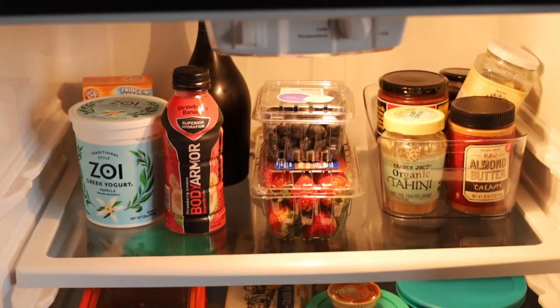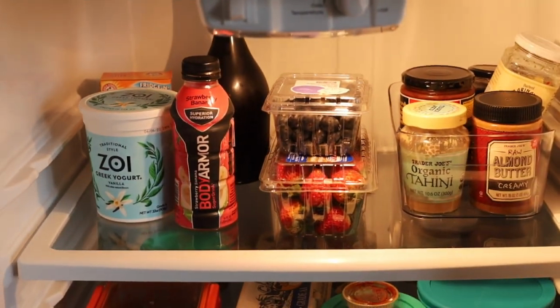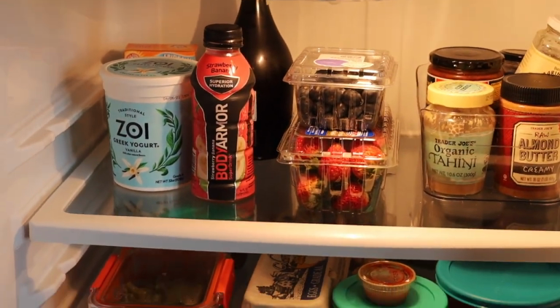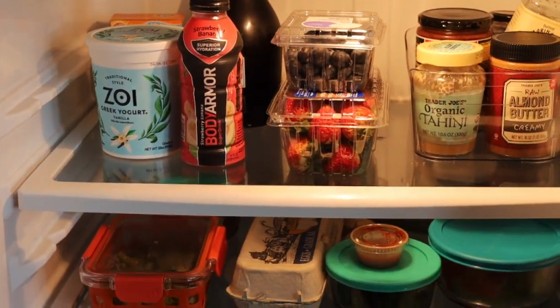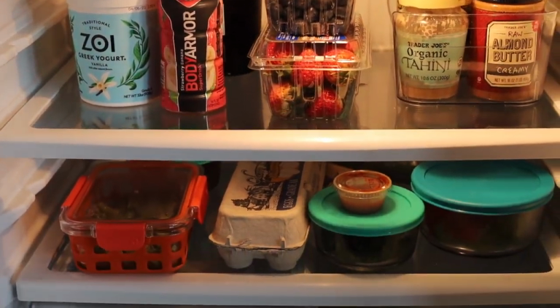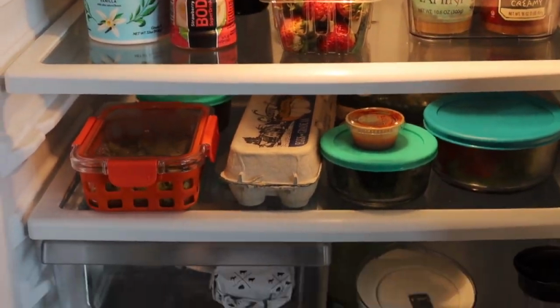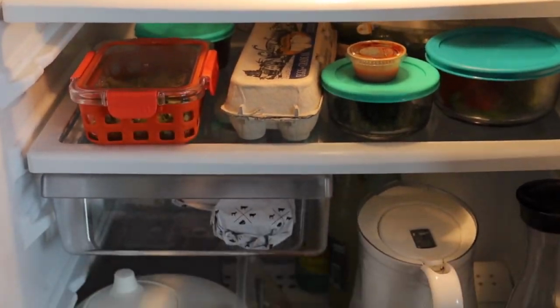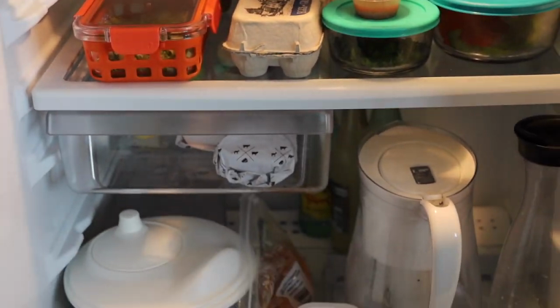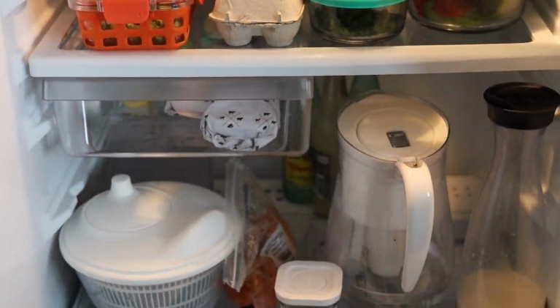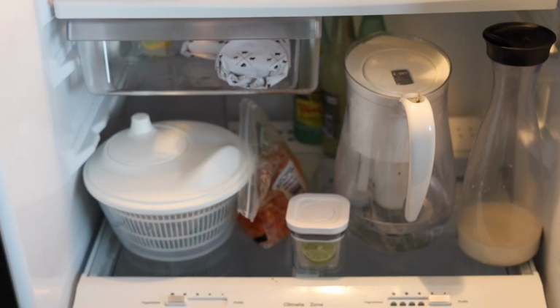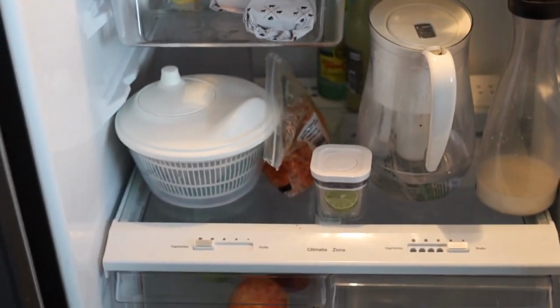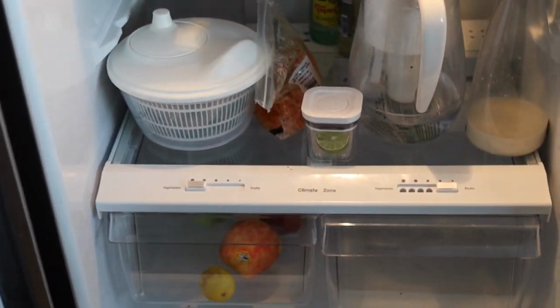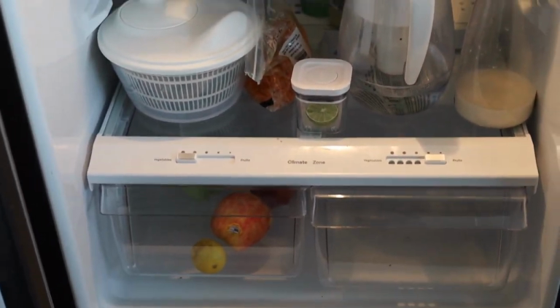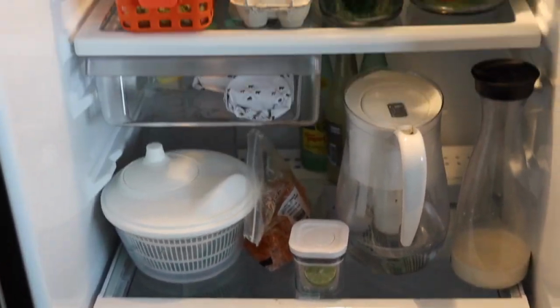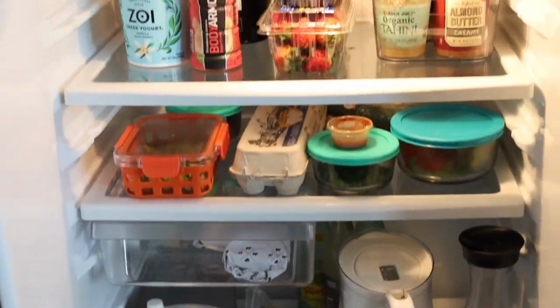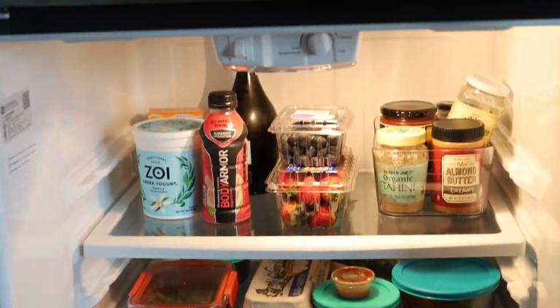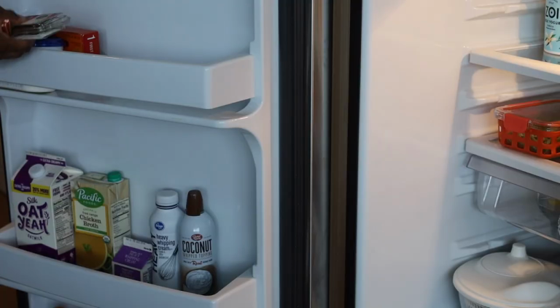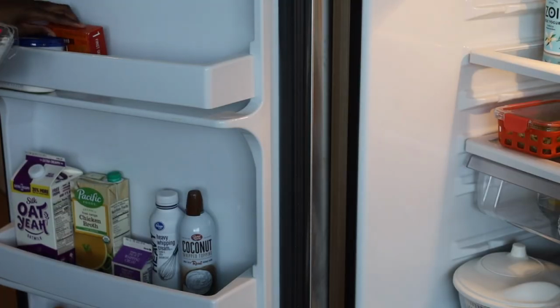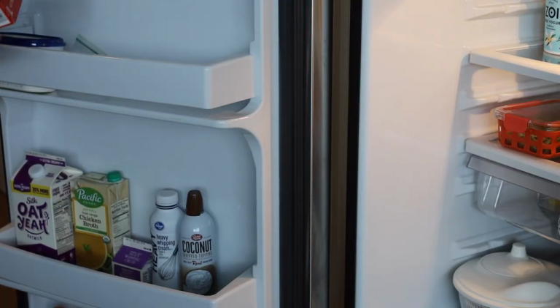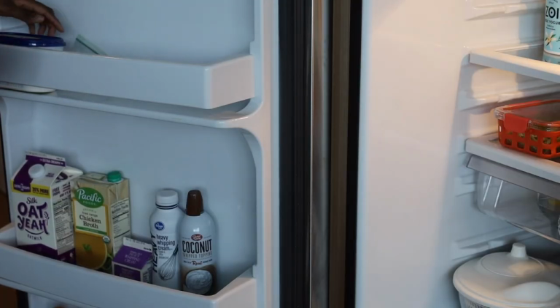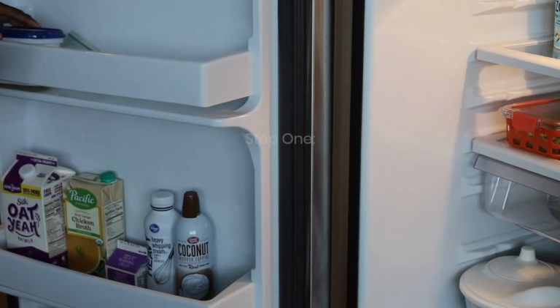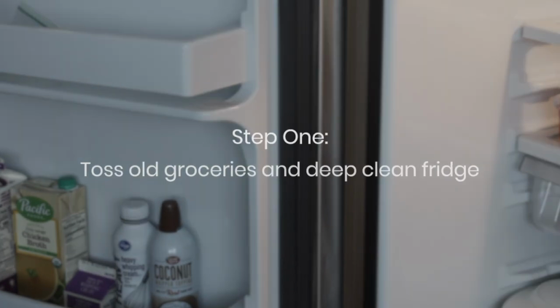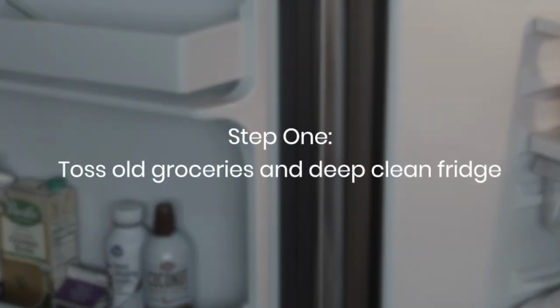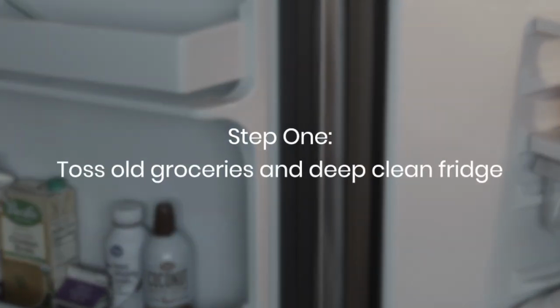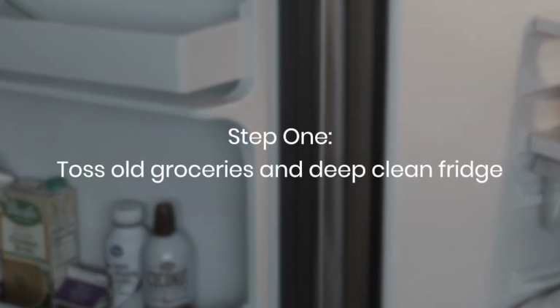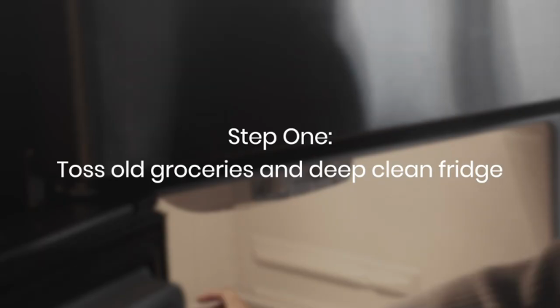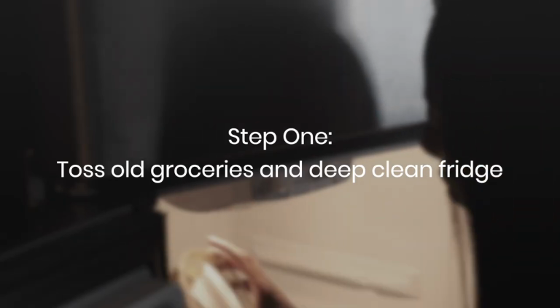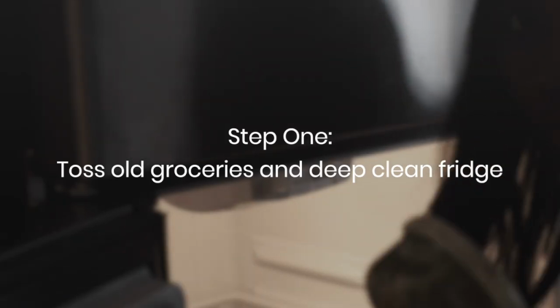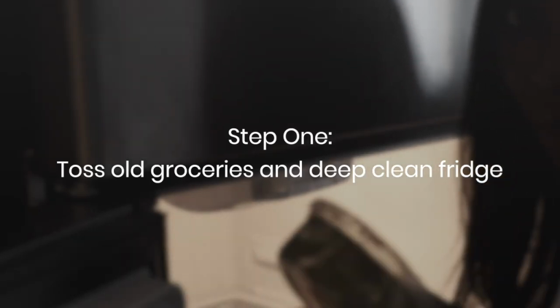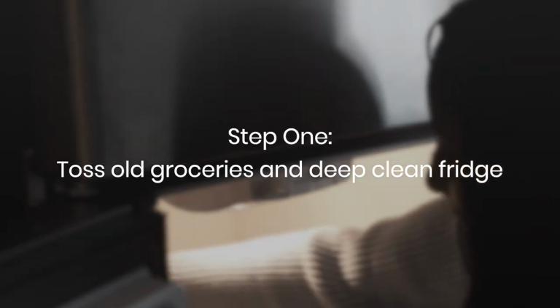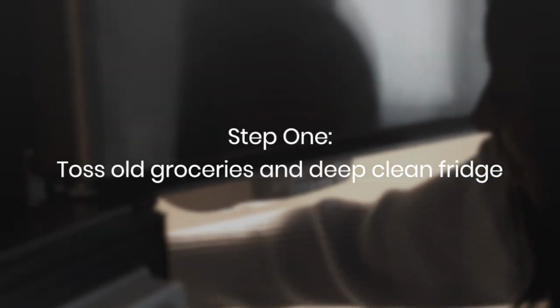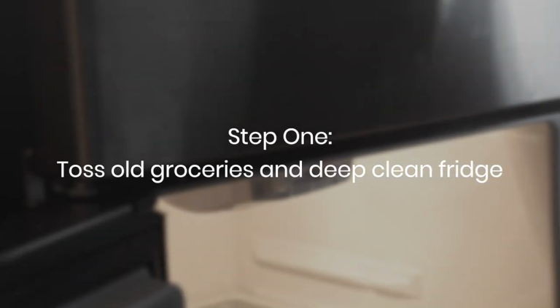This is what my fridge looked like towards the end of the week — I was running low on groceries and it had clearly become a mess. The first thing you'll want to do is take all of your groceries out of your fridge and toss out anything that has expired.